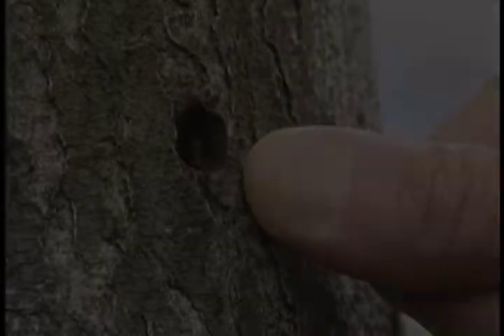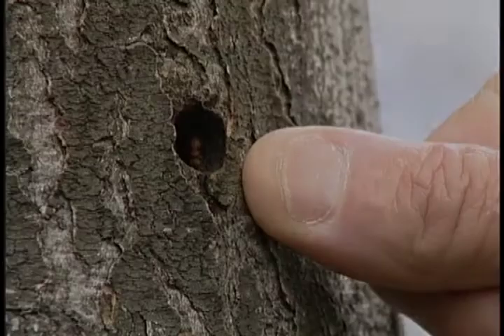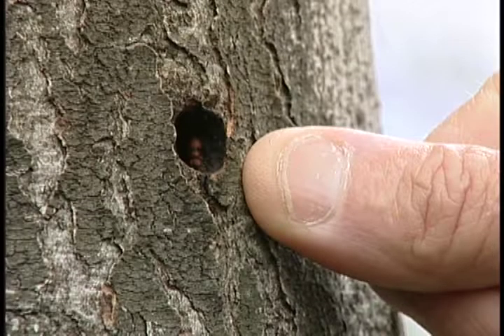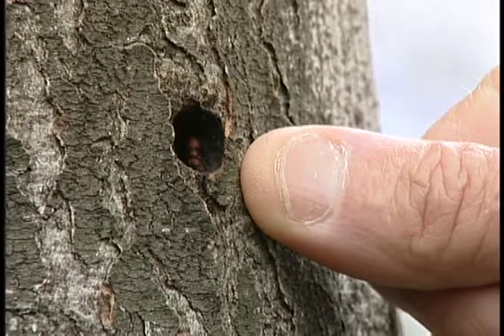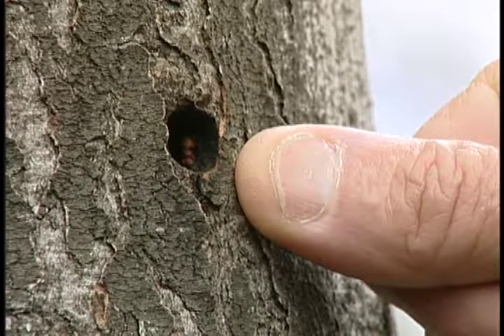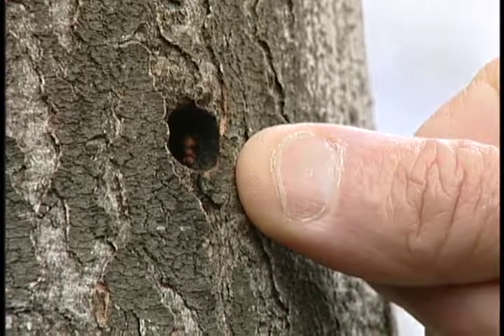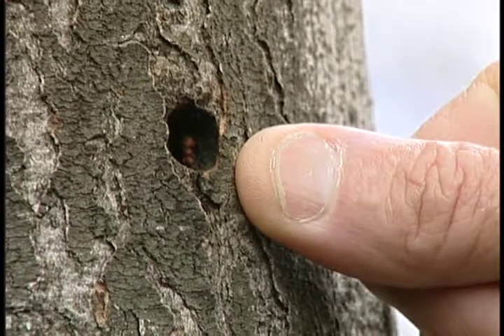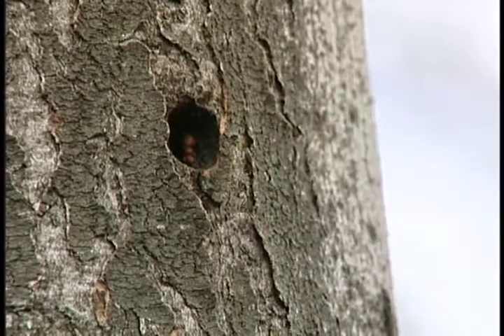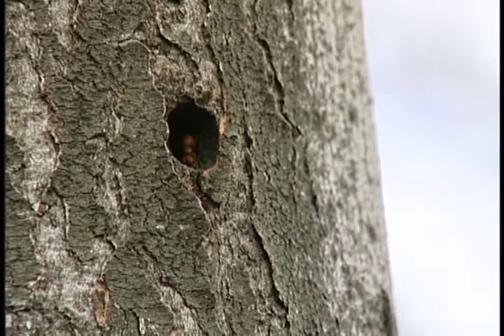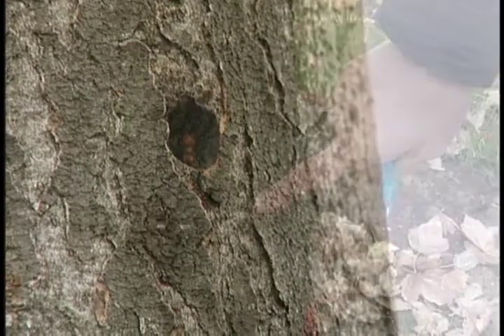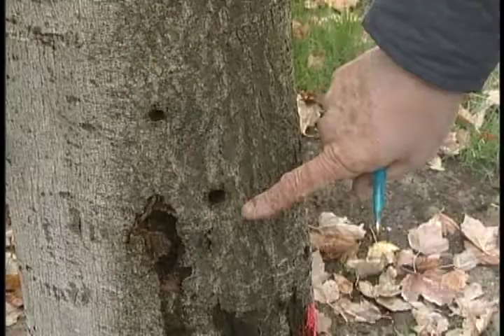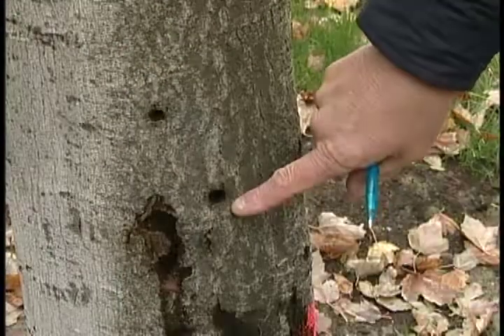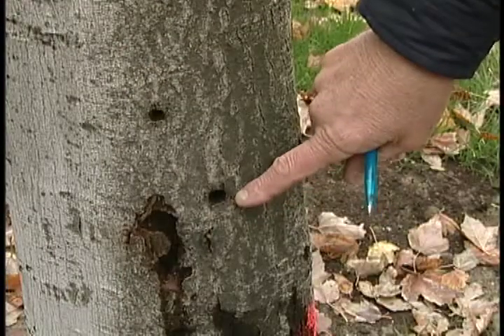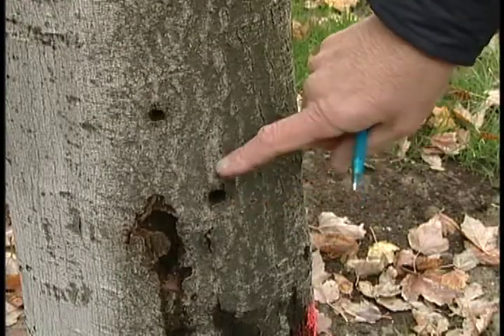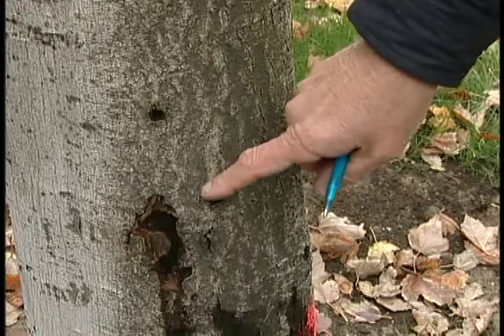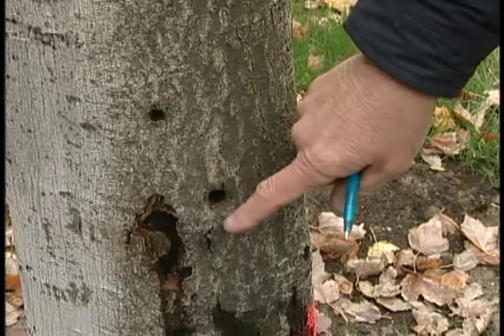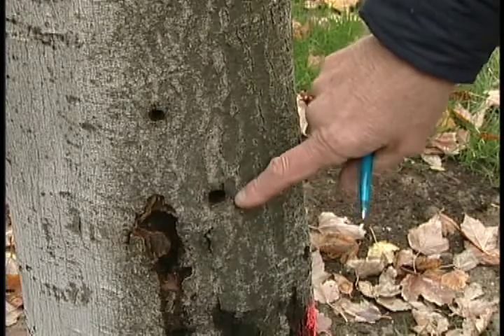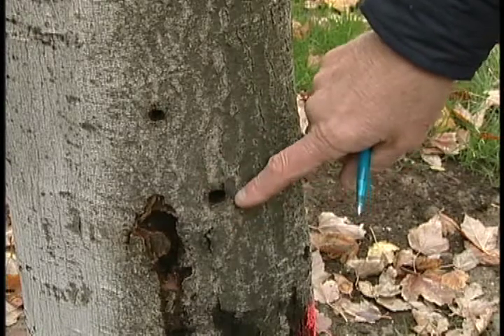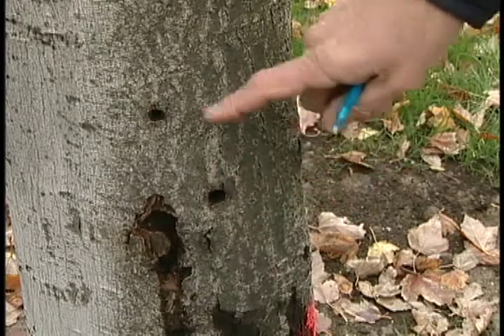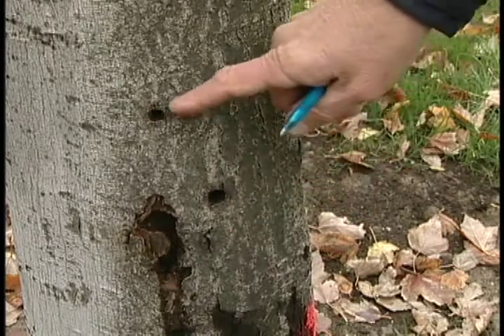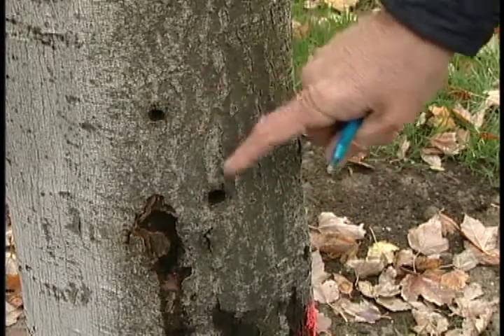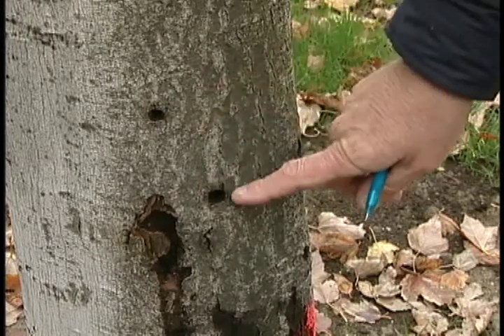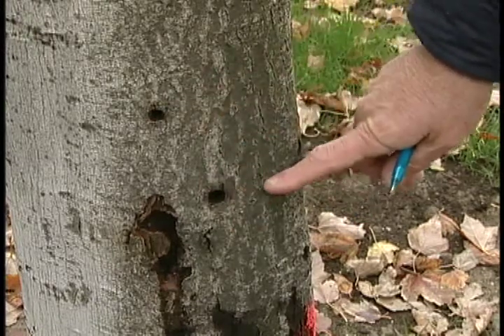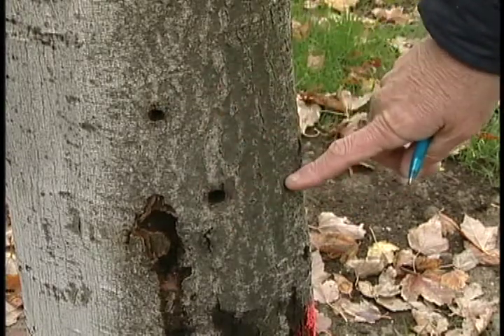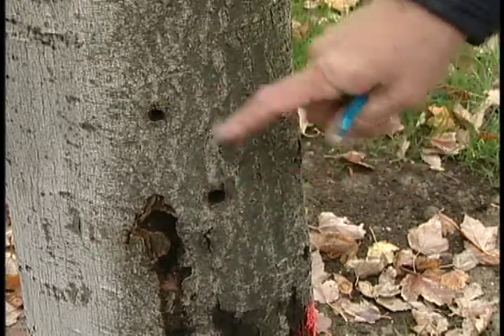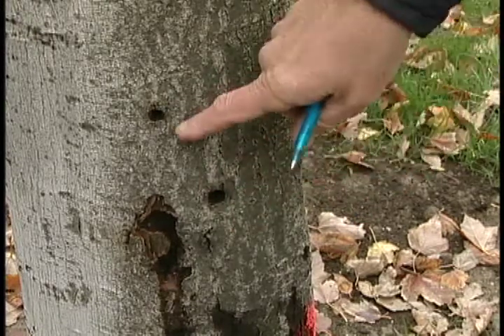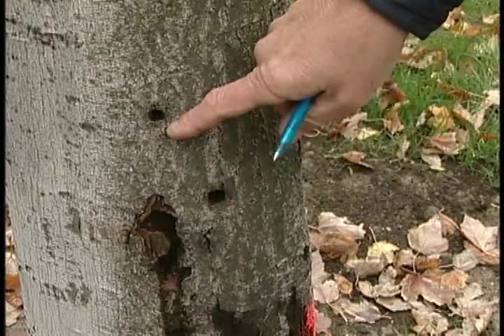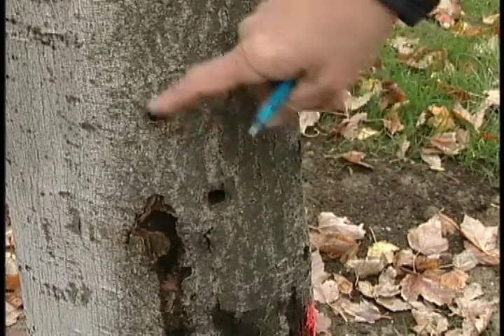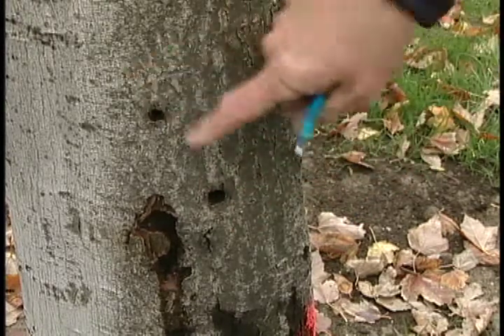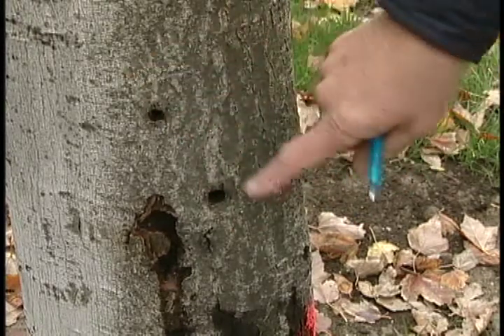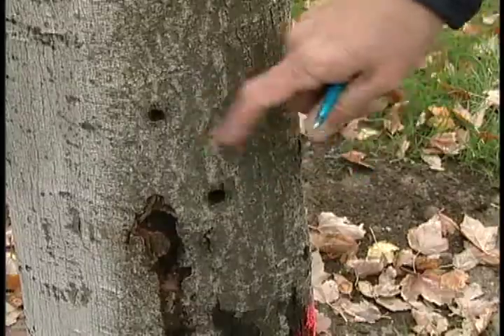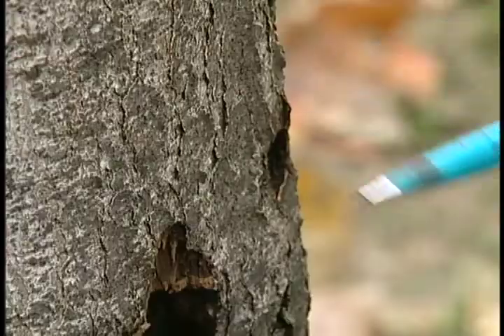If you're a homeowner and you find an exit hole on a tree, they are usually of an Asian Longhorn Beetle. They're usually individual, not in a straight line, but separated from one another.